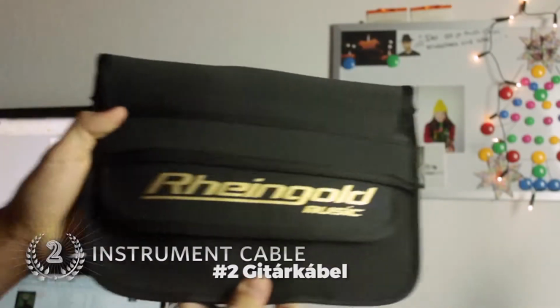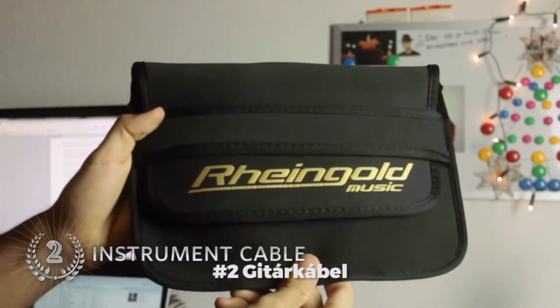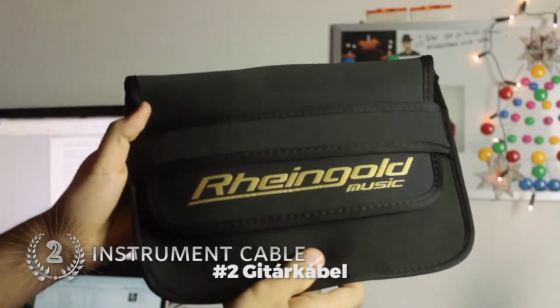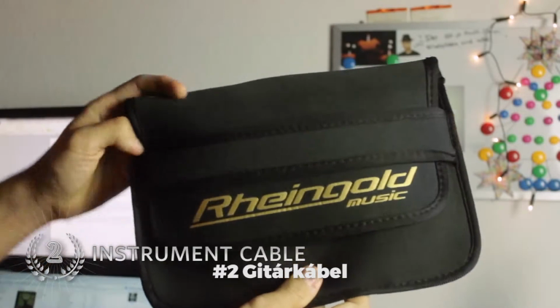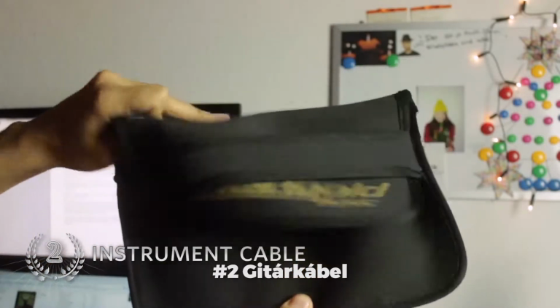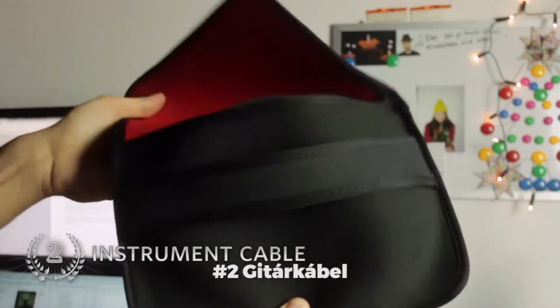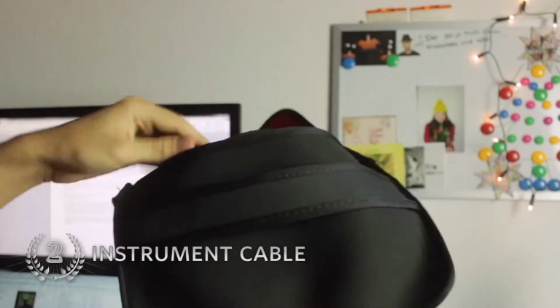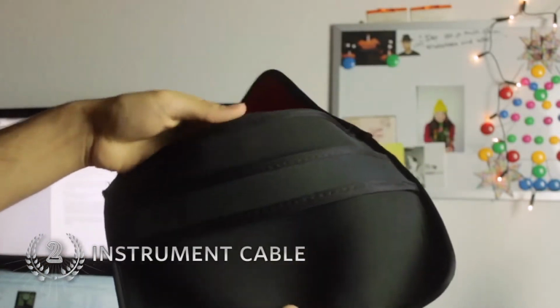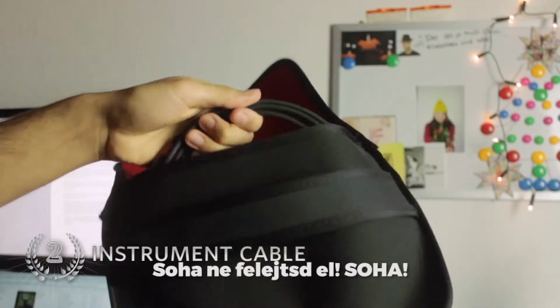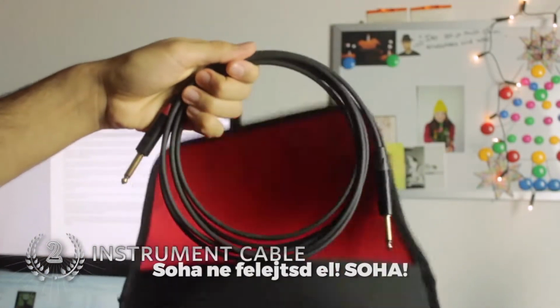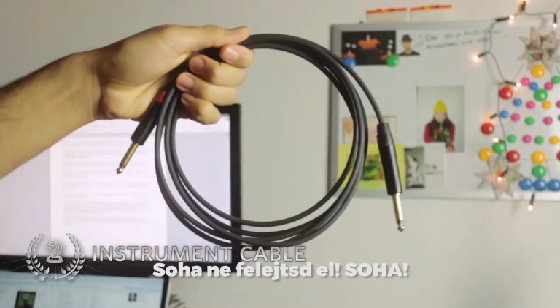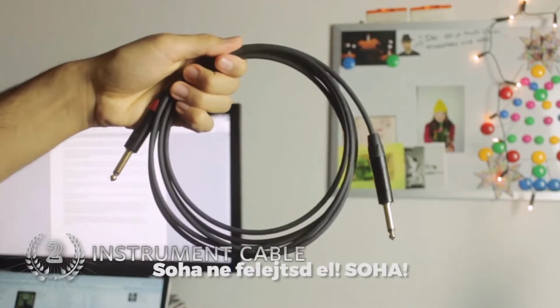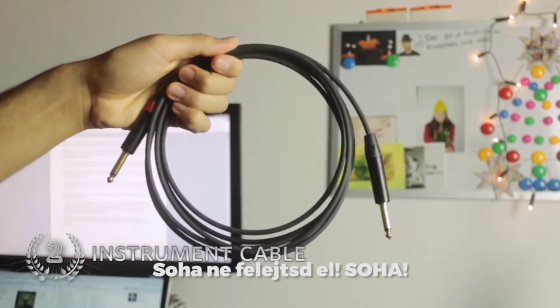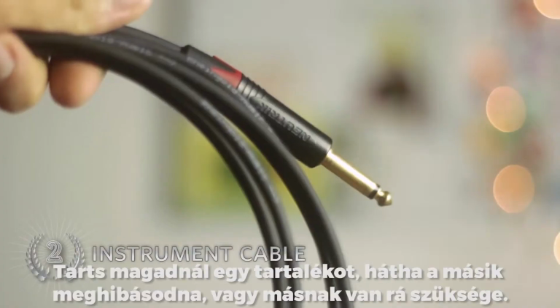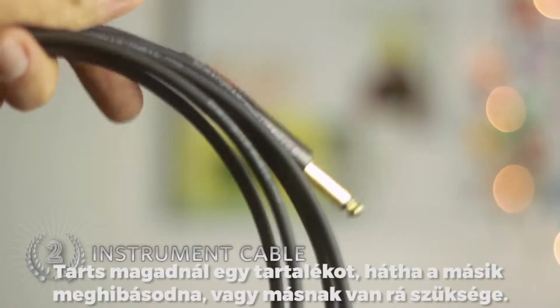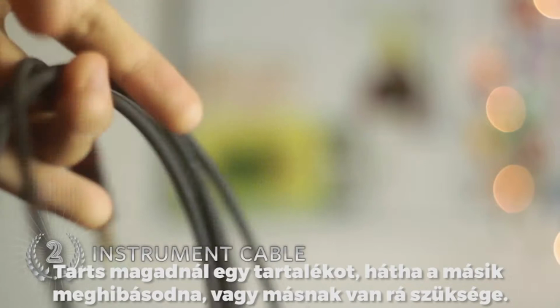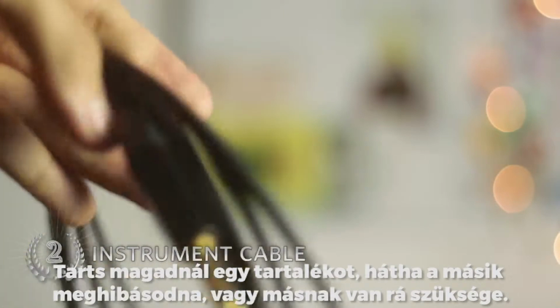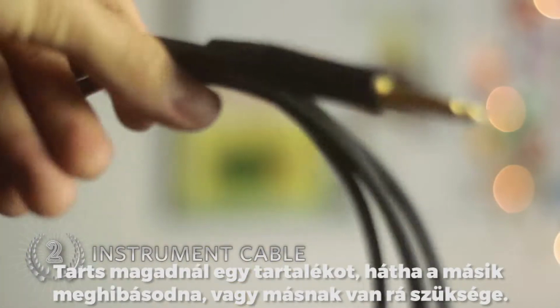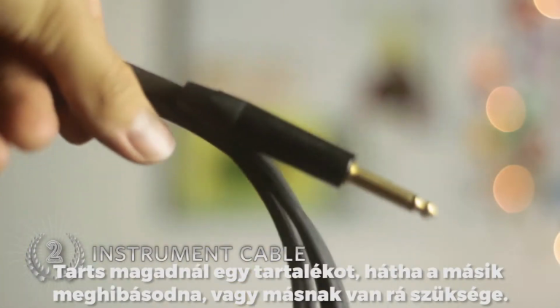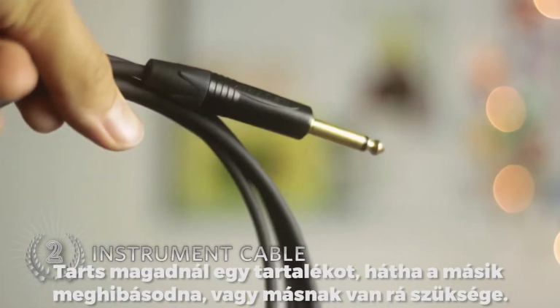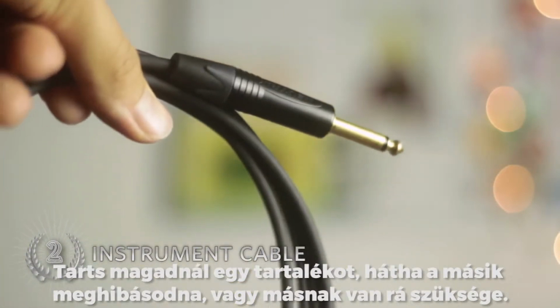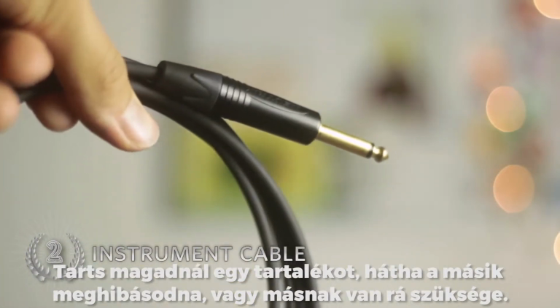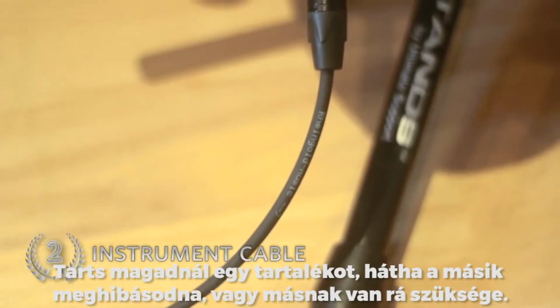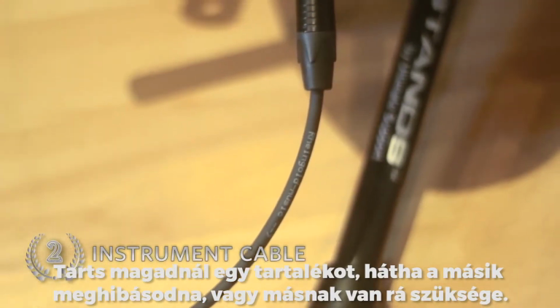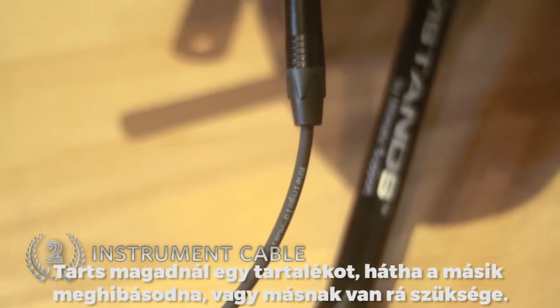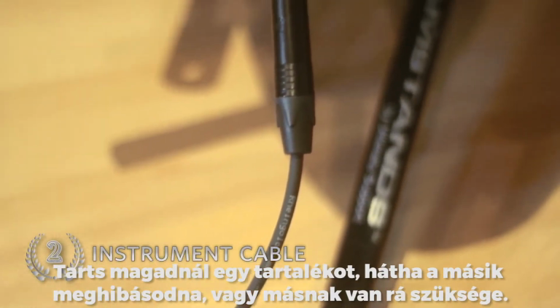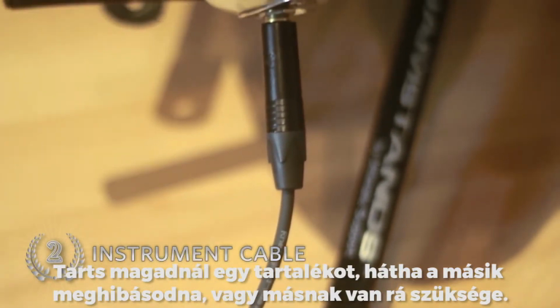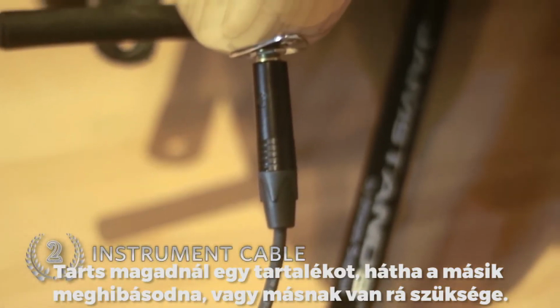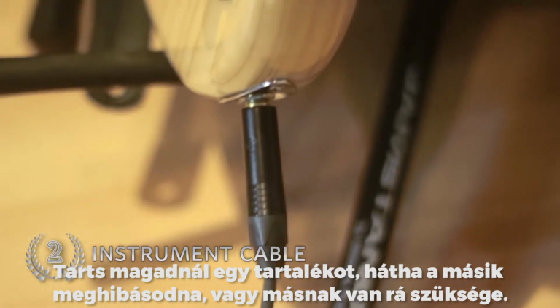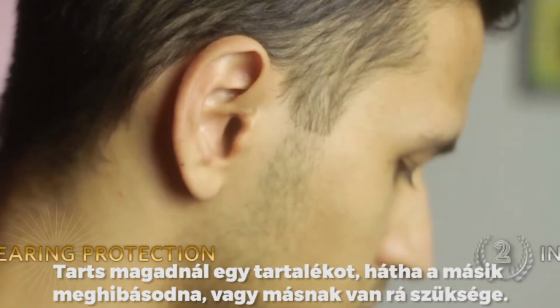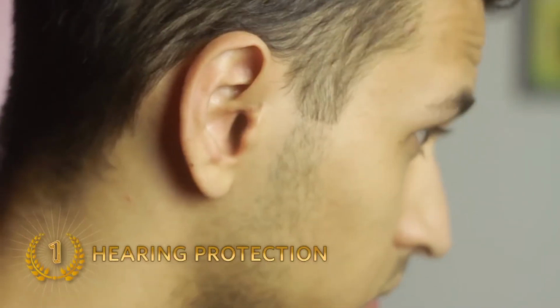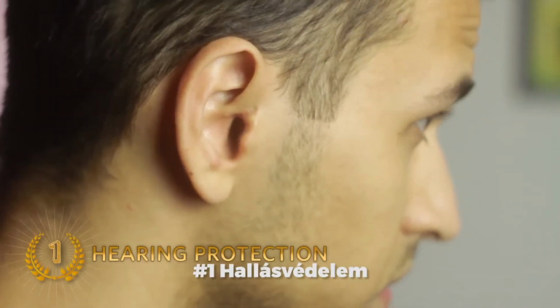Number 2: Guitar cable. Never forget it. Ever. I advise you to carry an extra cable in case the other gets faulty or someone needs it.